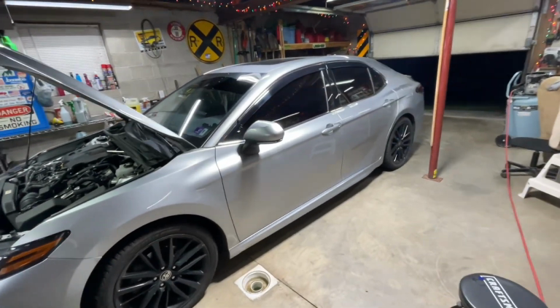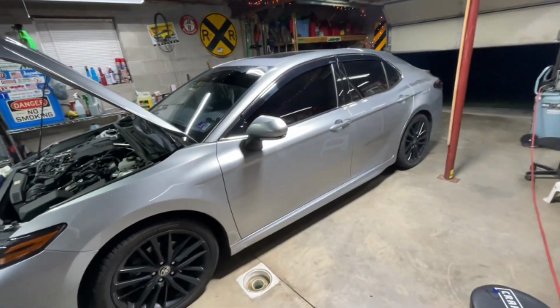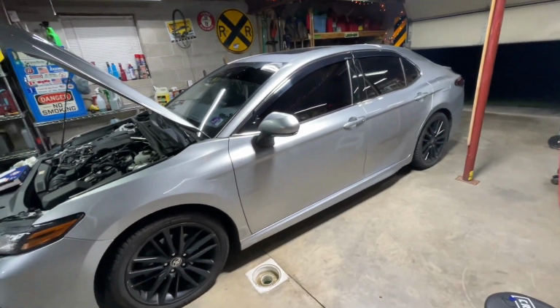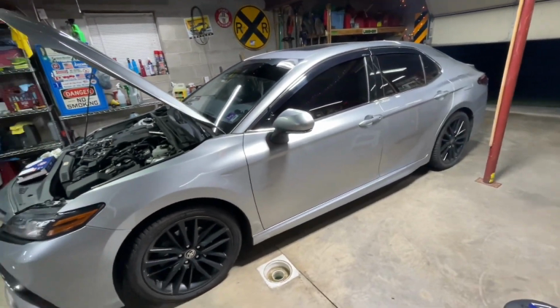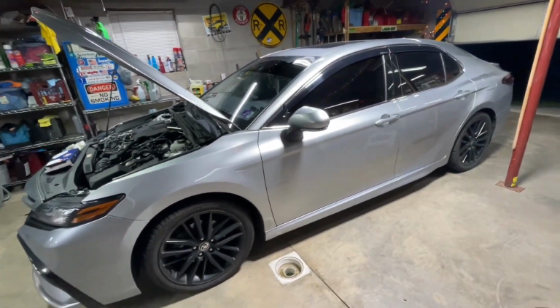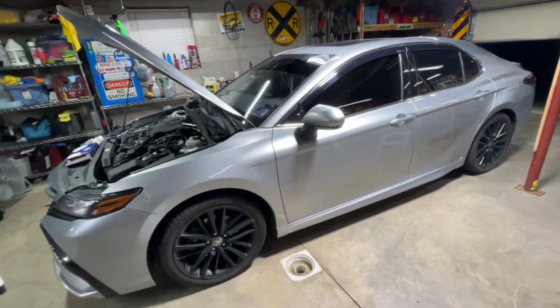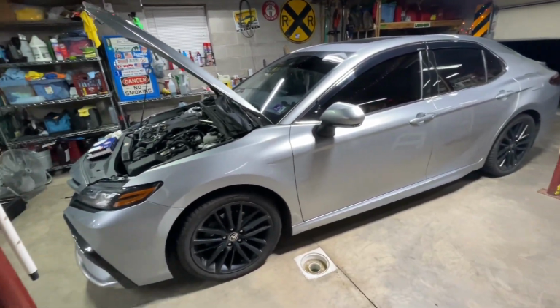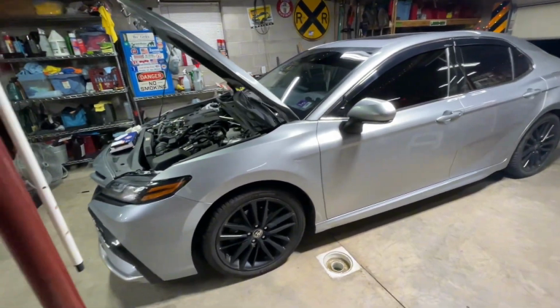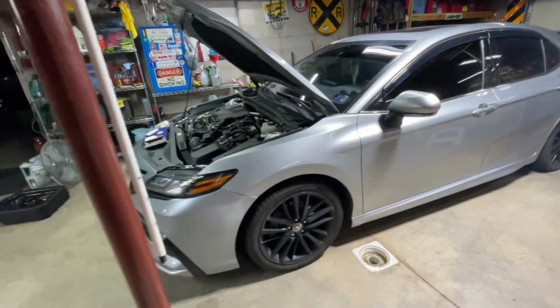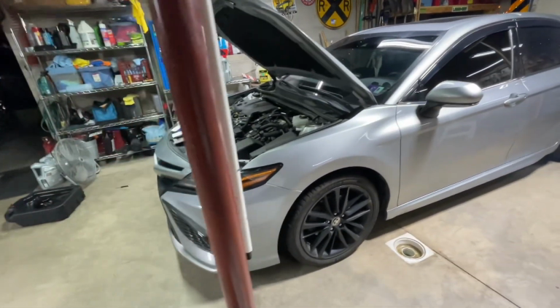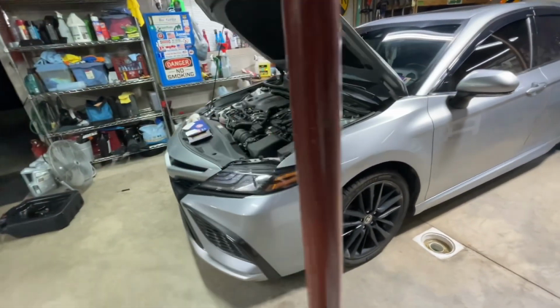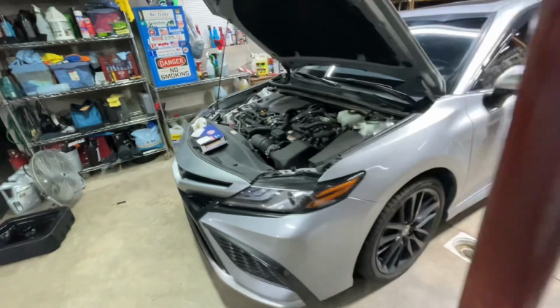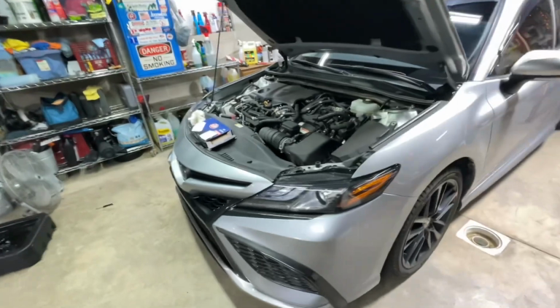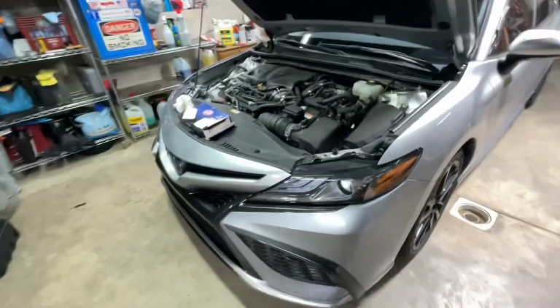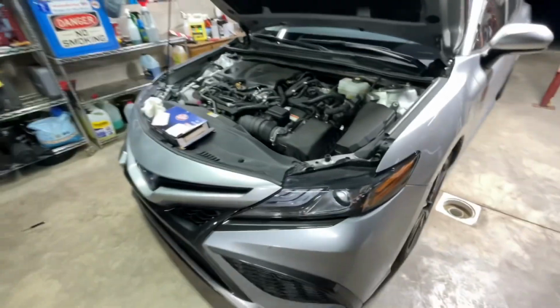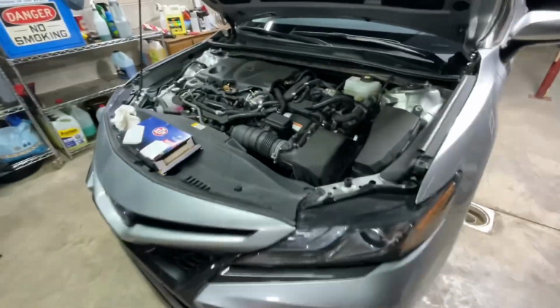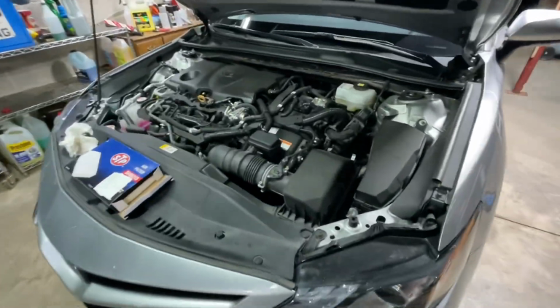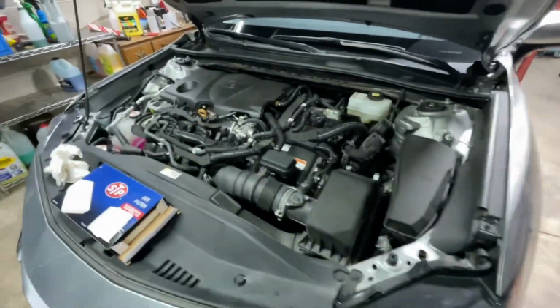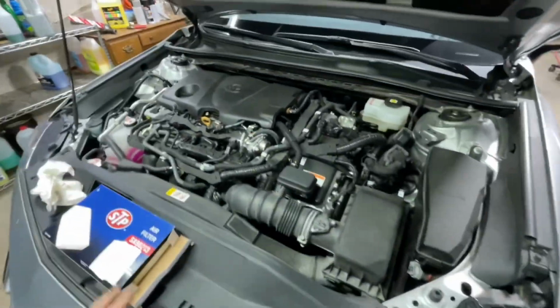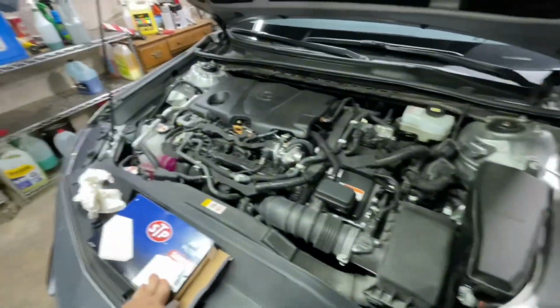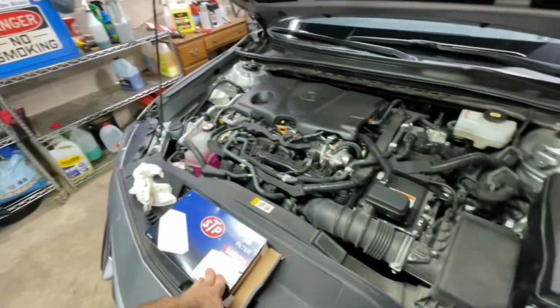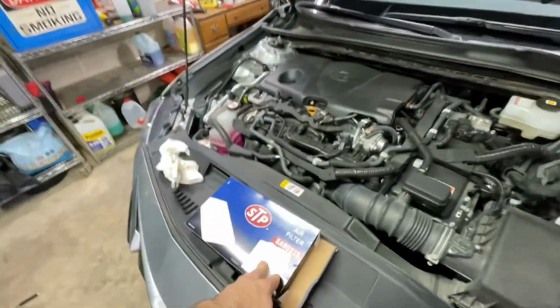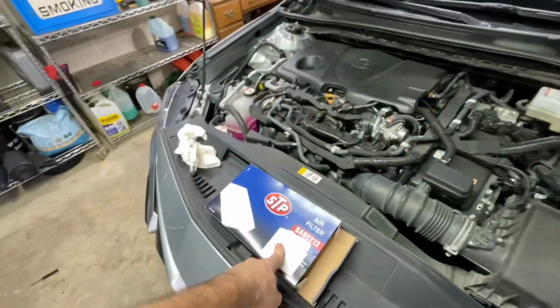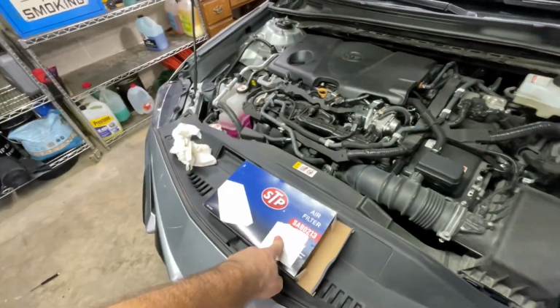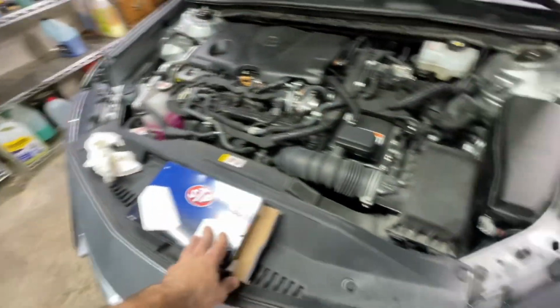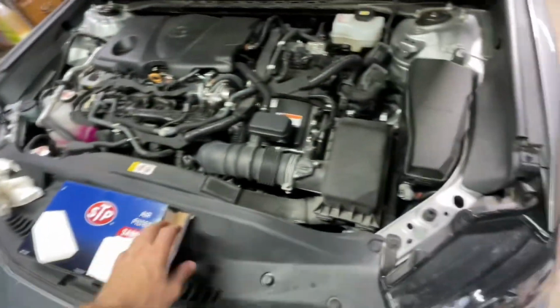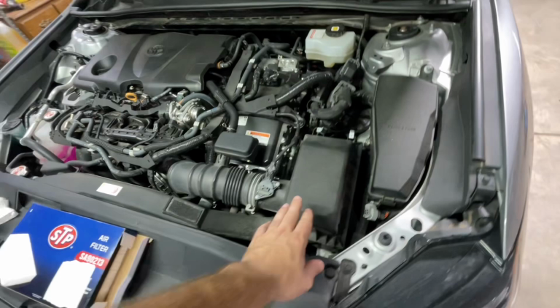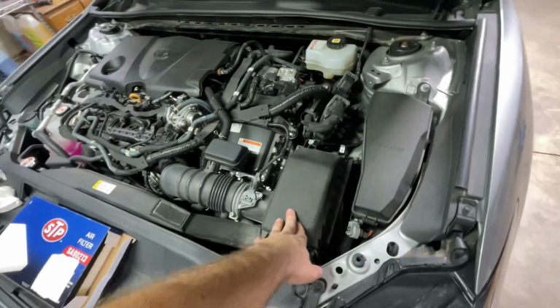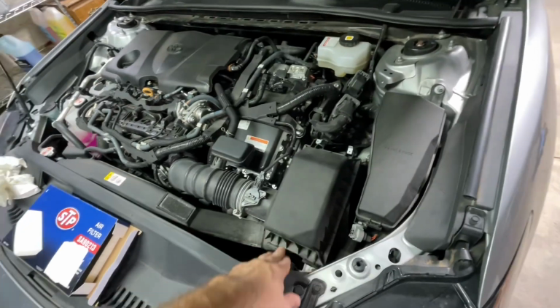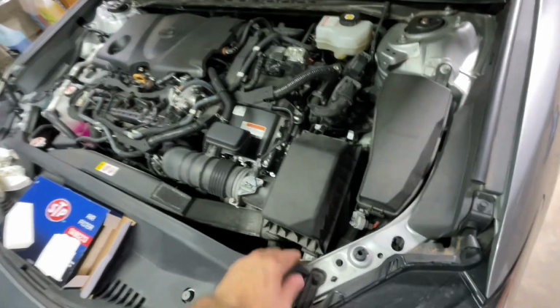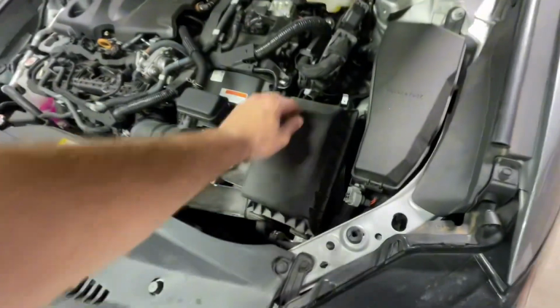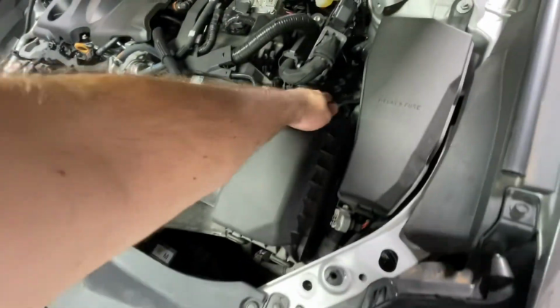2021 Toyota Camry Hybrid, 56,000 miles on the old girl — sister's car. Got the air filter, haven't done that in a while, so I'll be walking you through it.